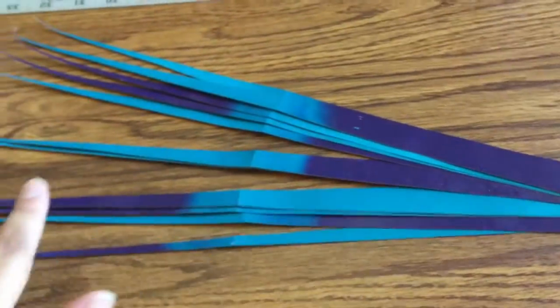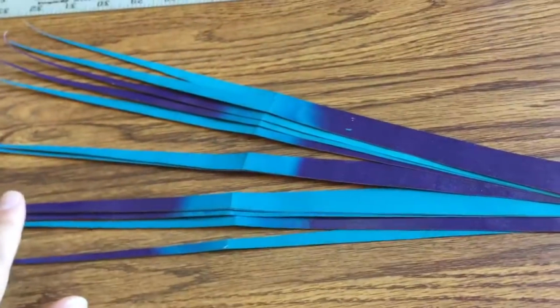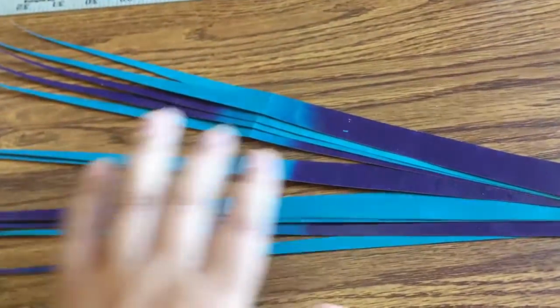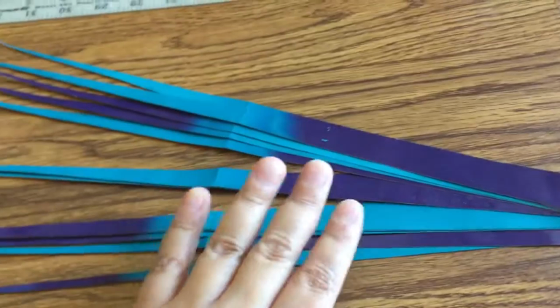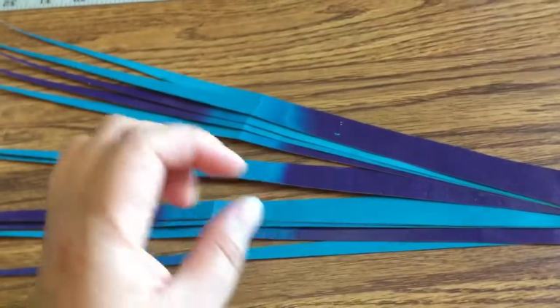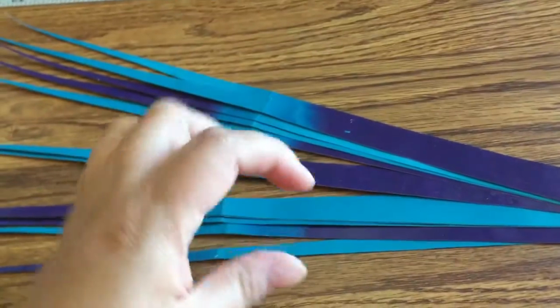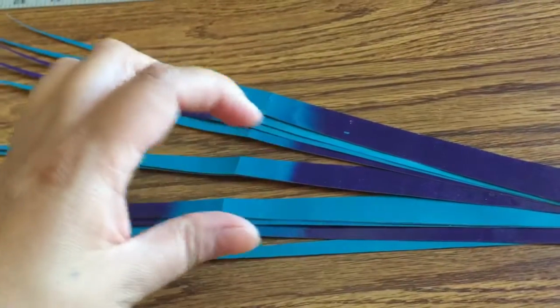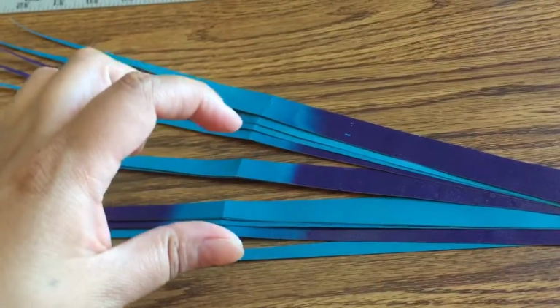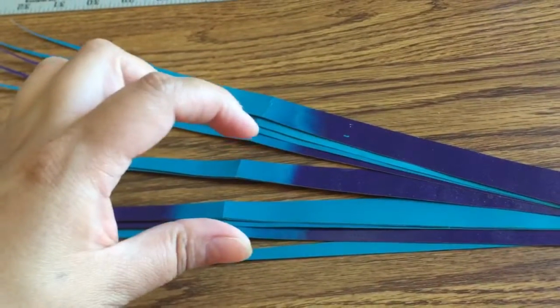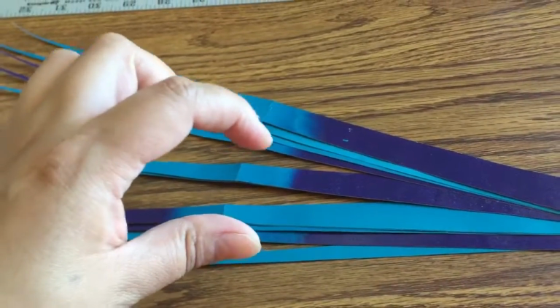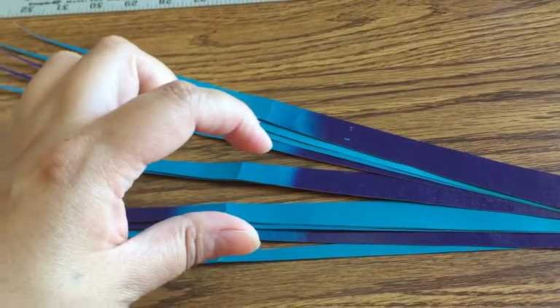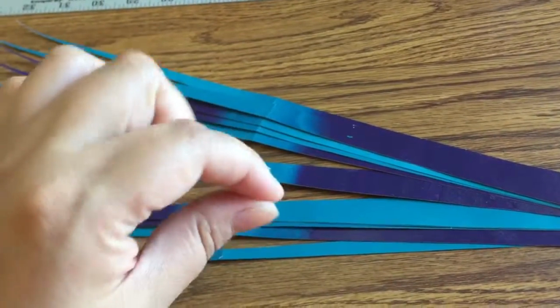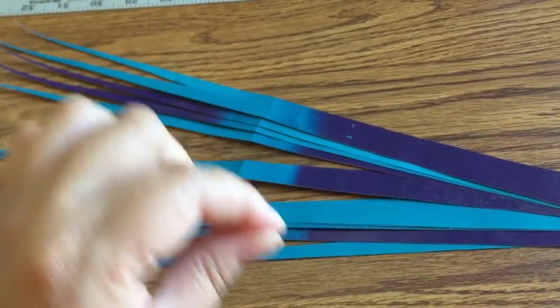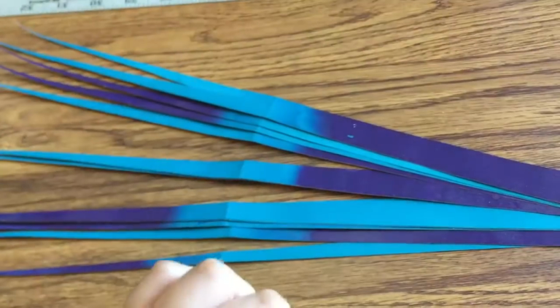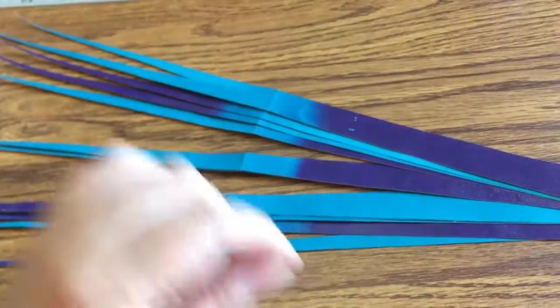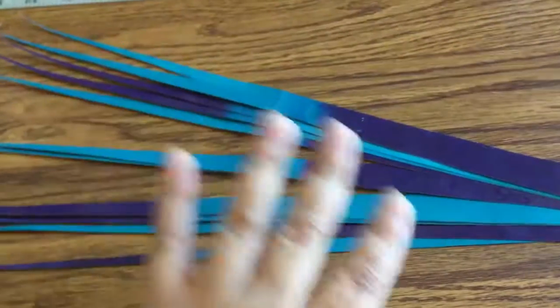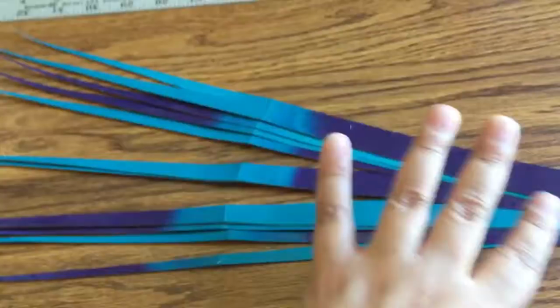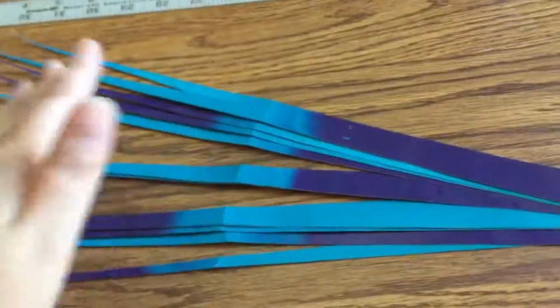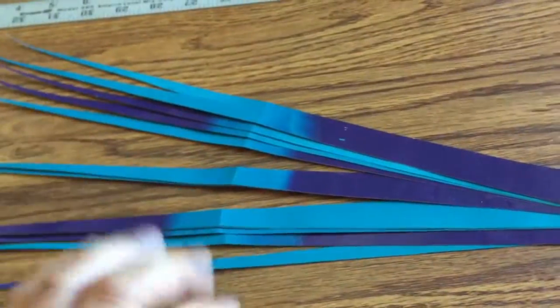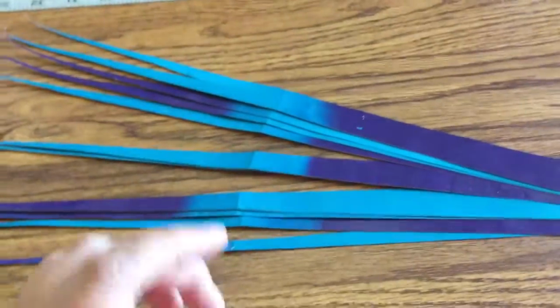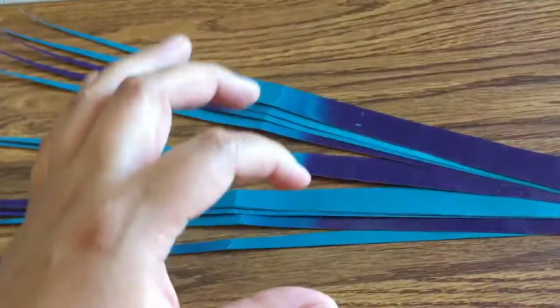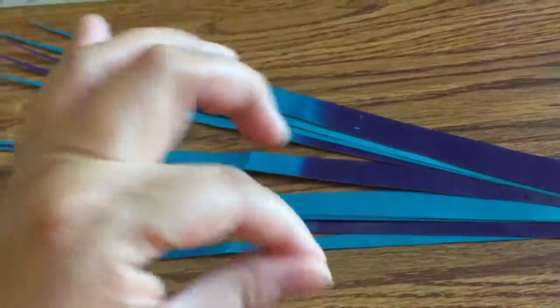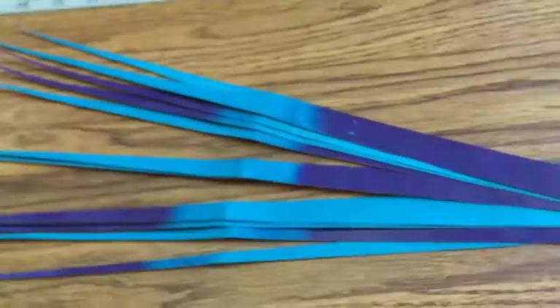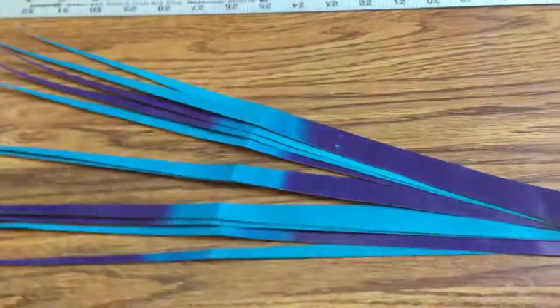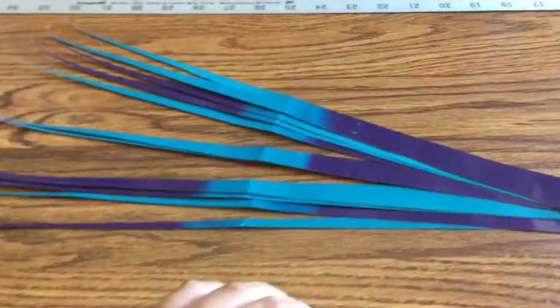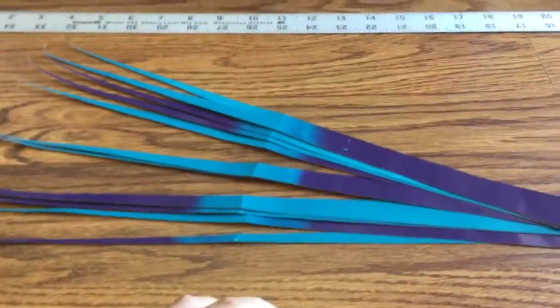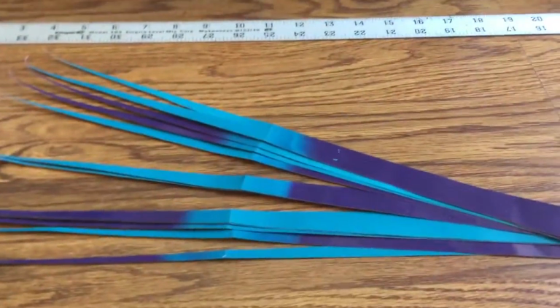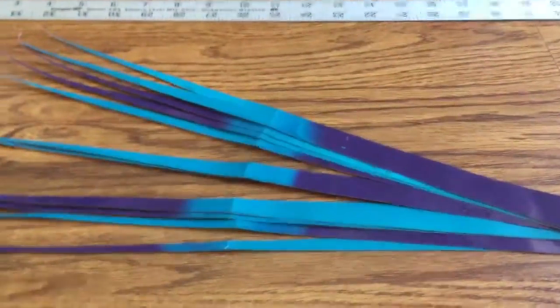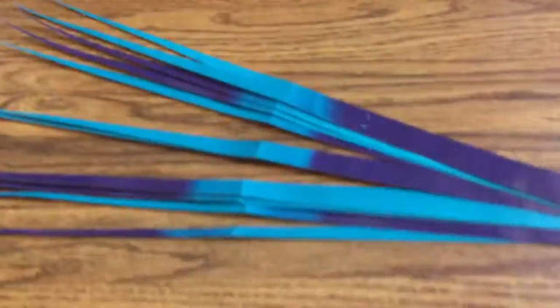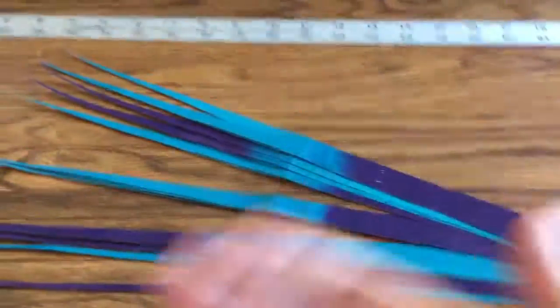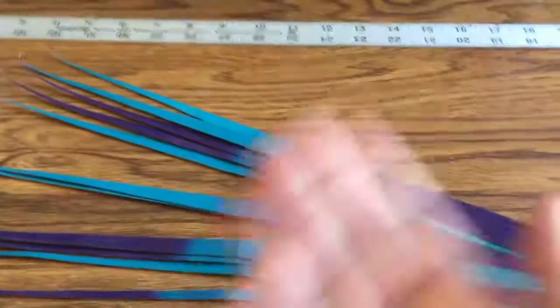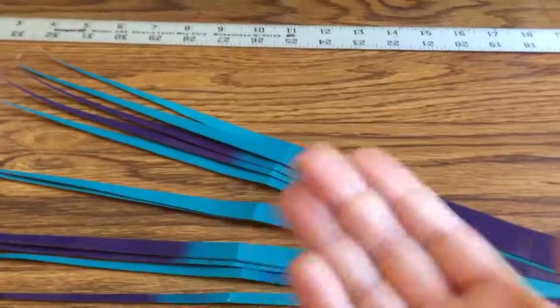One part of it'll be dark blue and the other part will be light blue, depending on which — or light blue then dark blue. Yeah, it'll be cool. Okay bye!